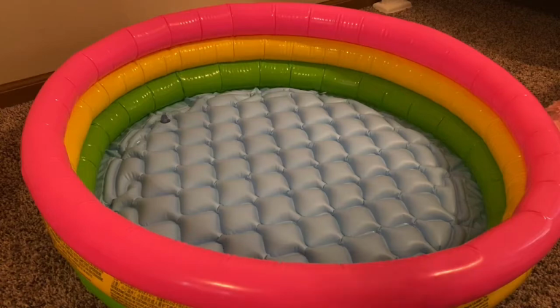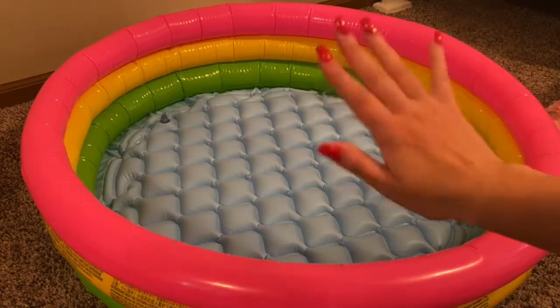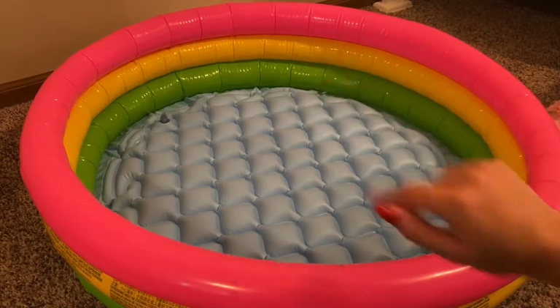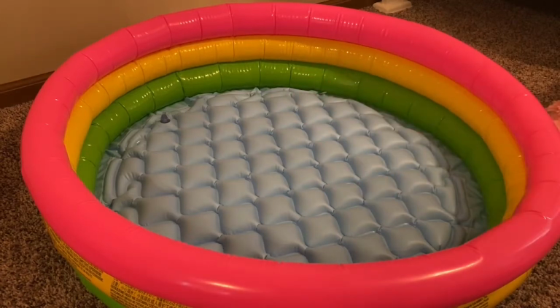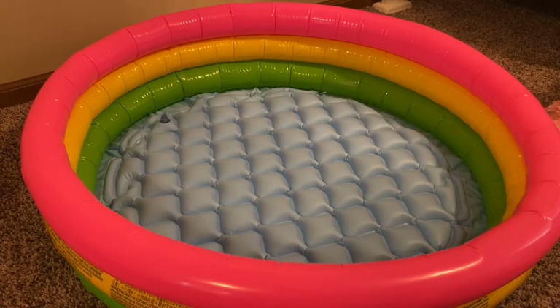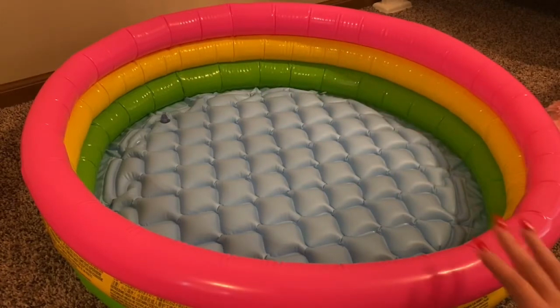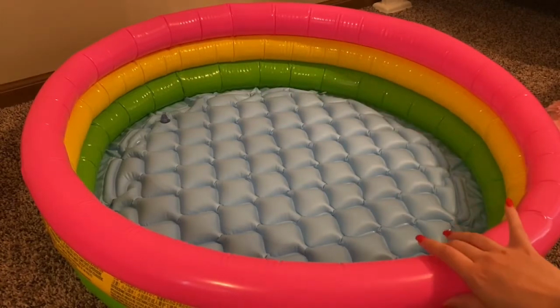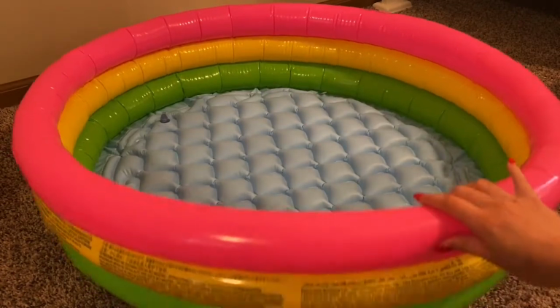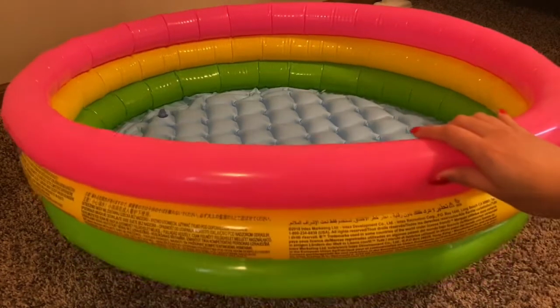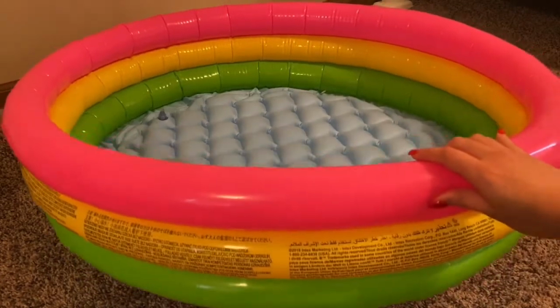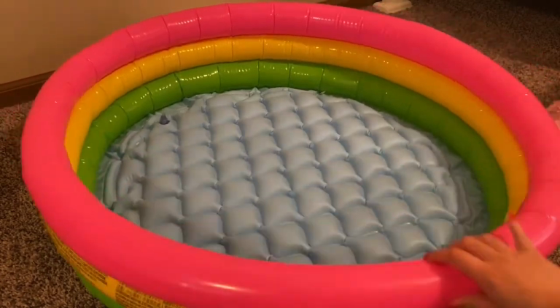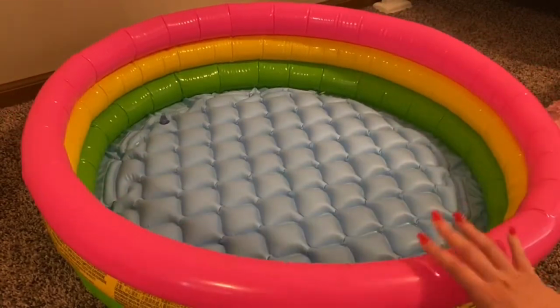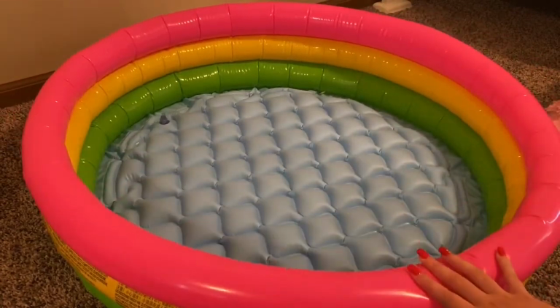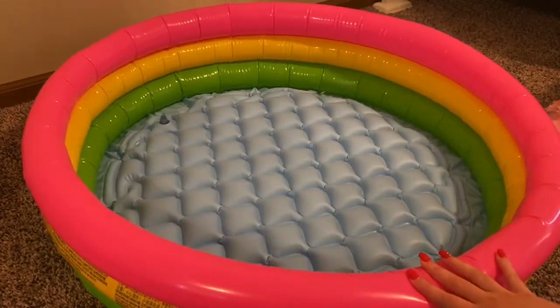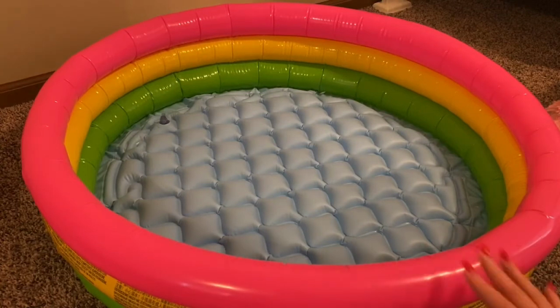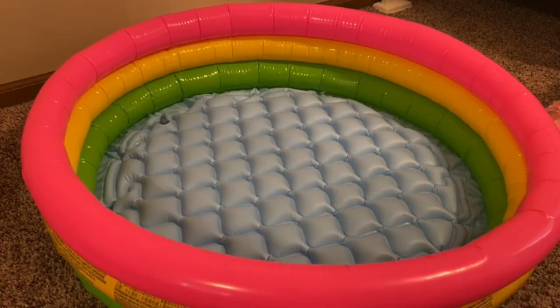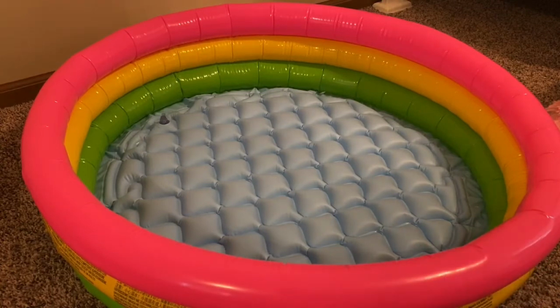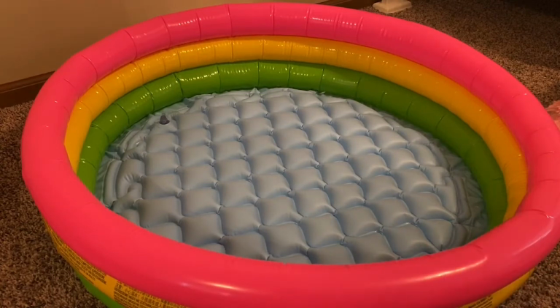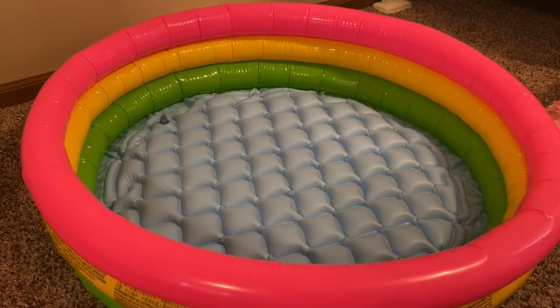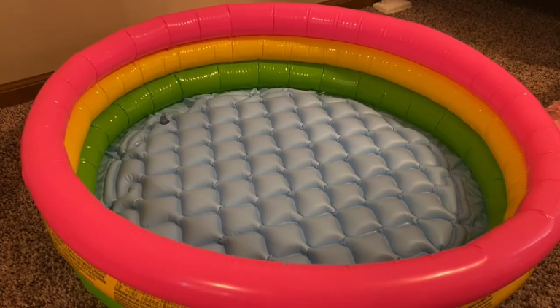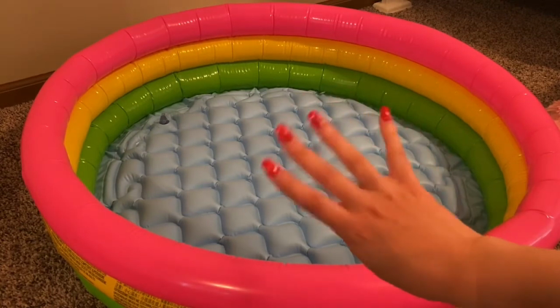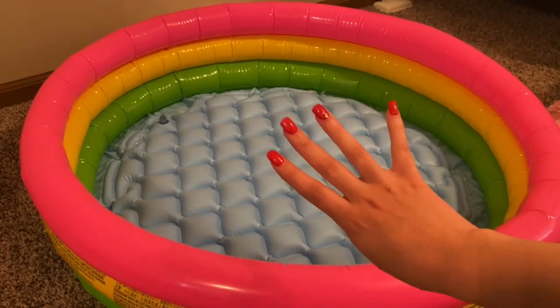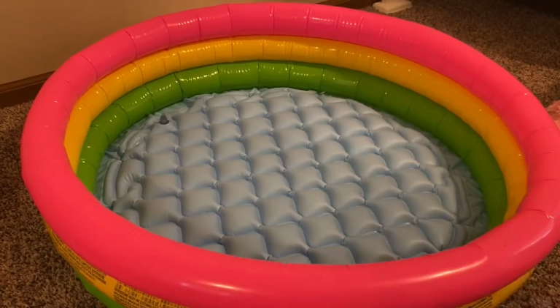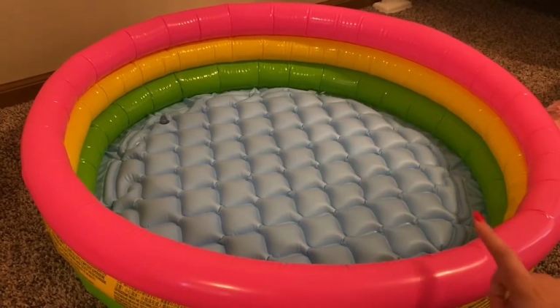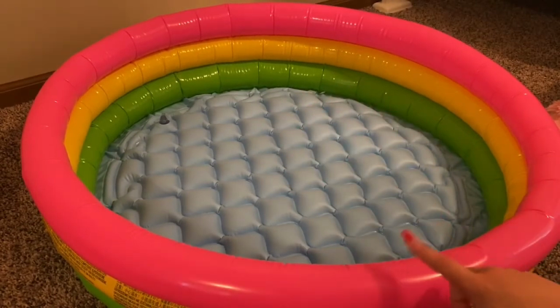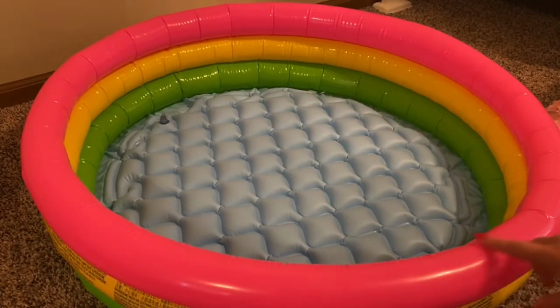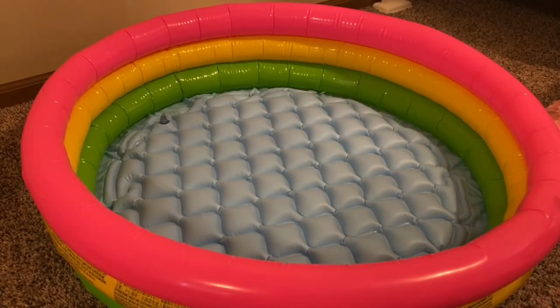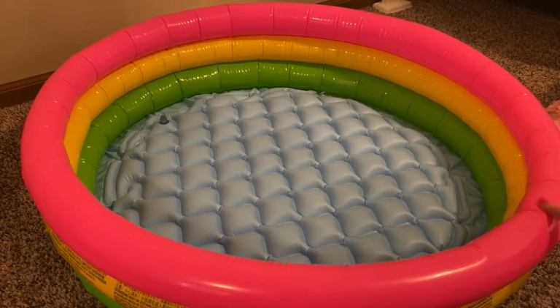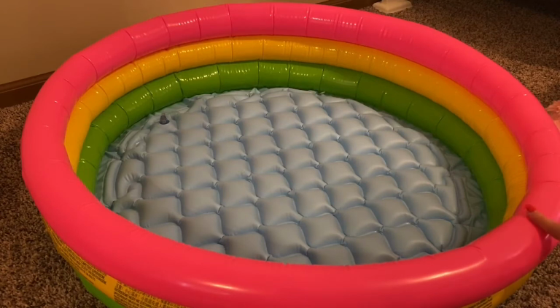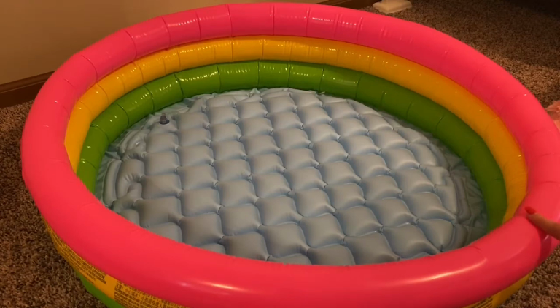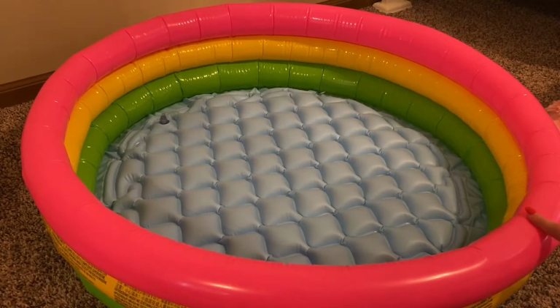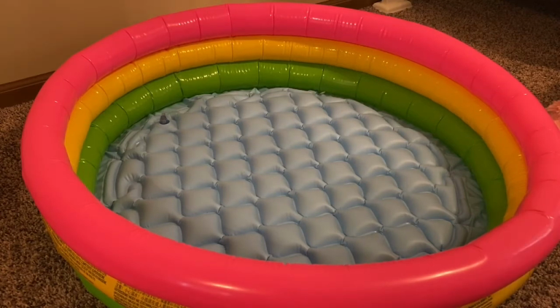Hi, crazy critters! So as you can see, we have a pretty nice size inflatable pool here. Today I'm going to be showing you four different ways you can turn this inflatable pool into something for your reborns.